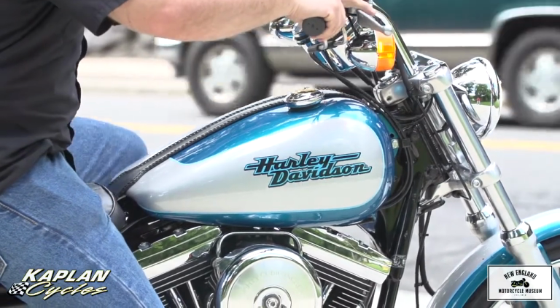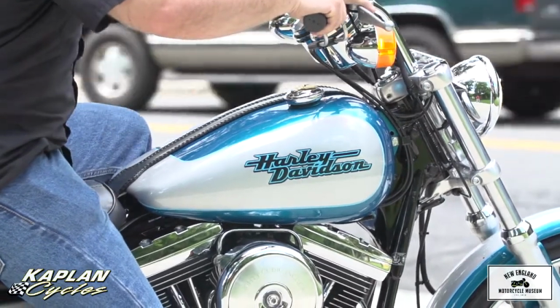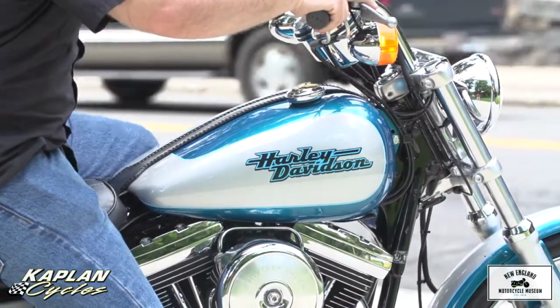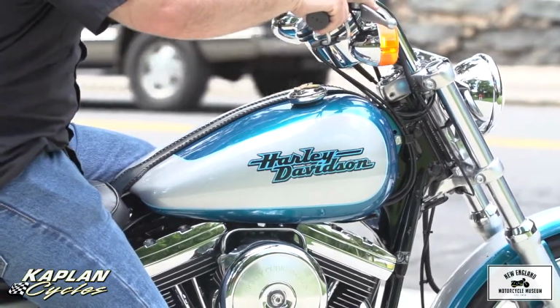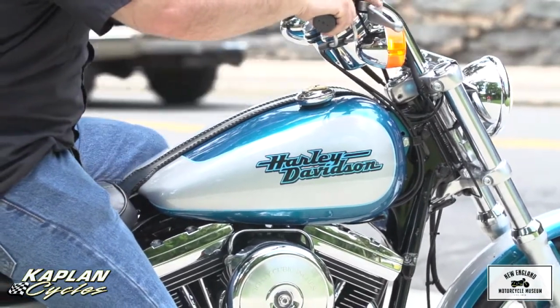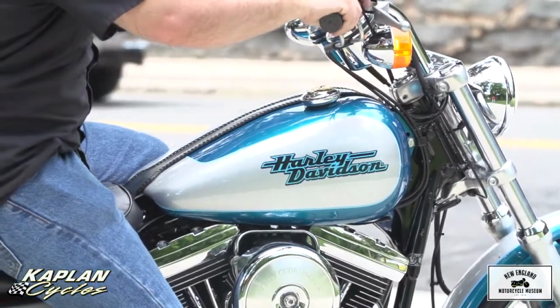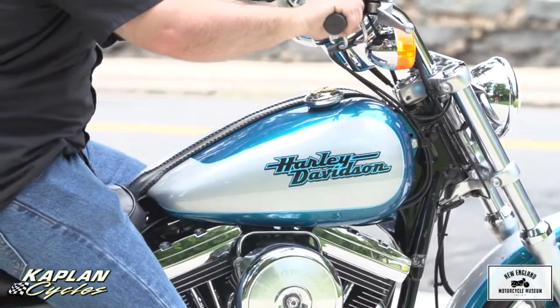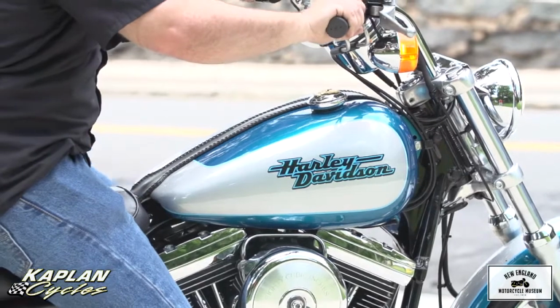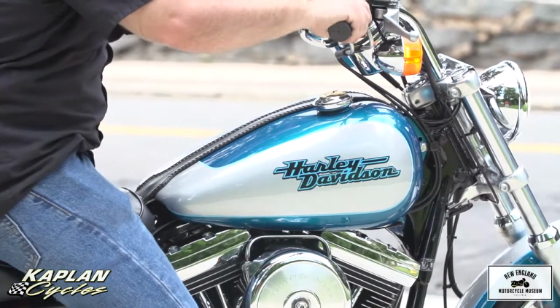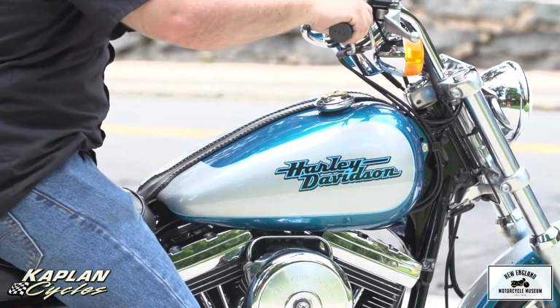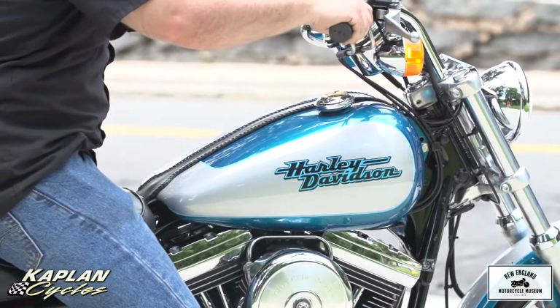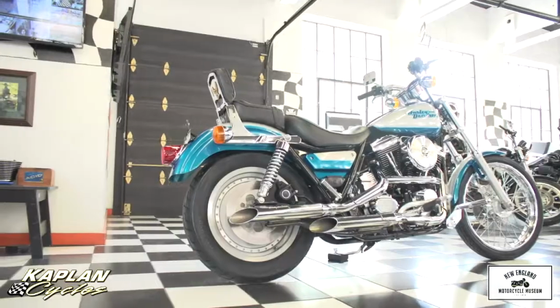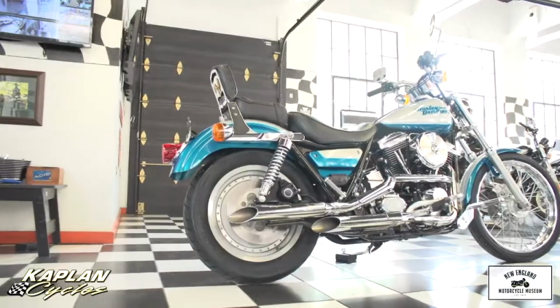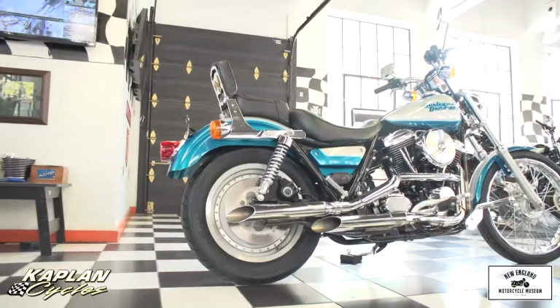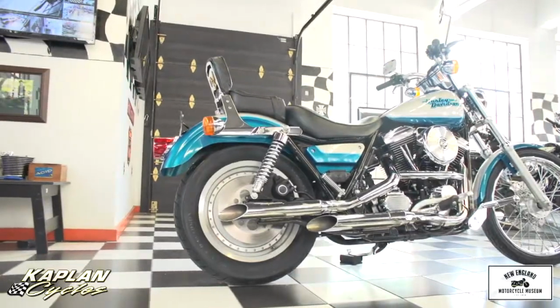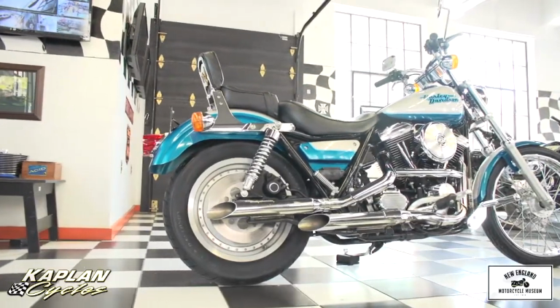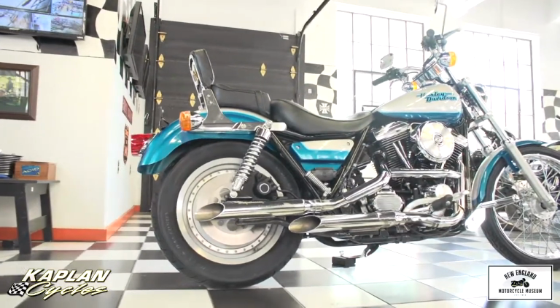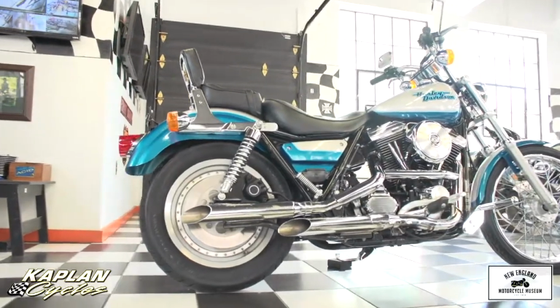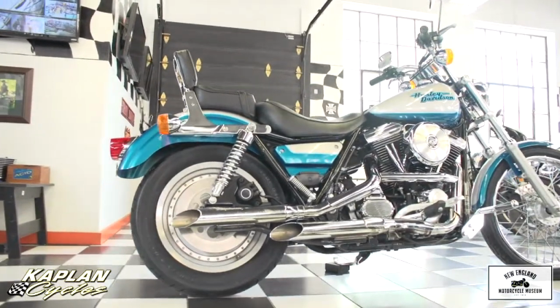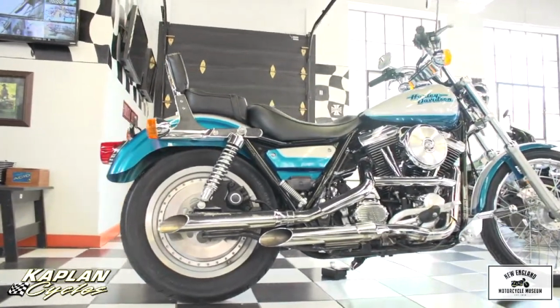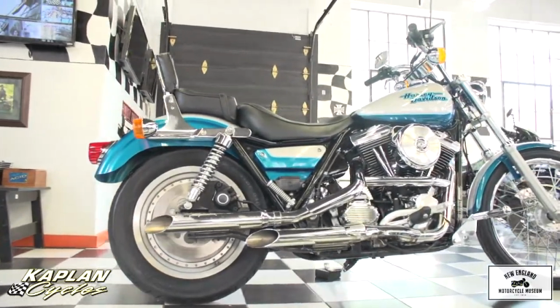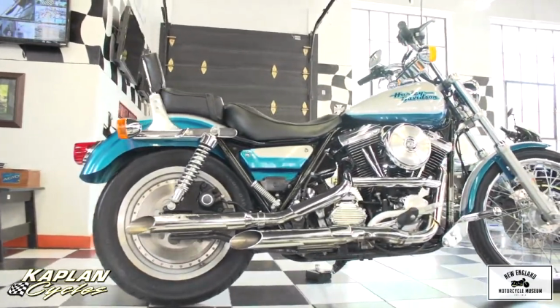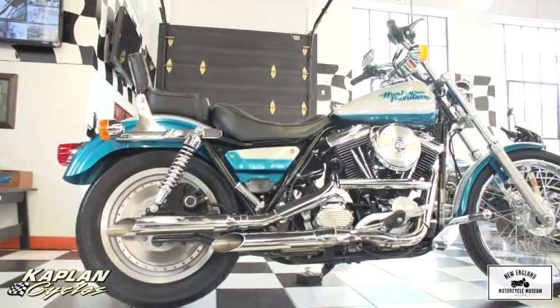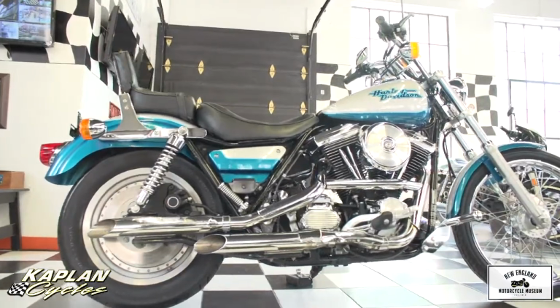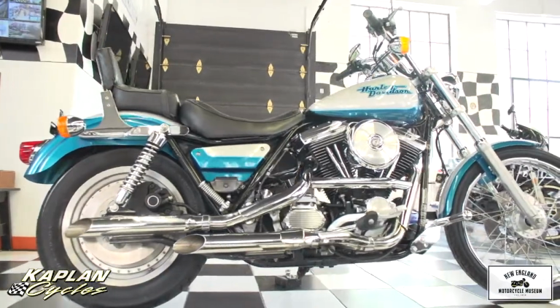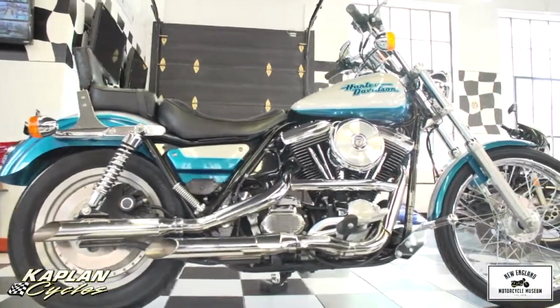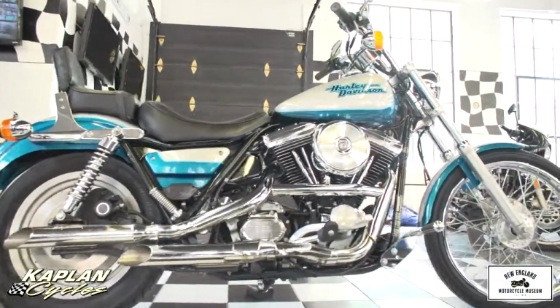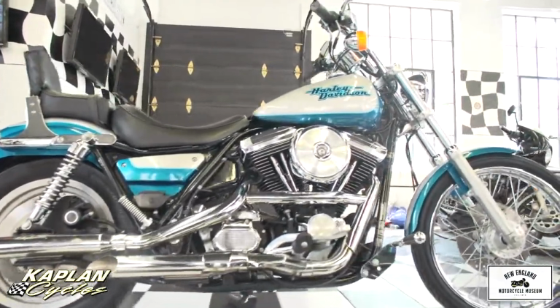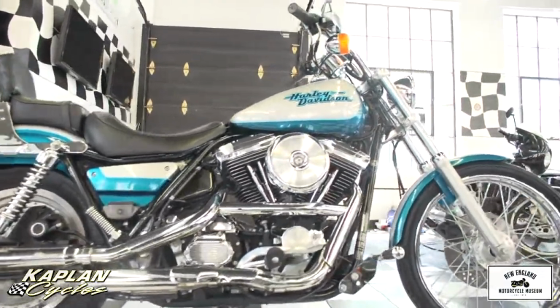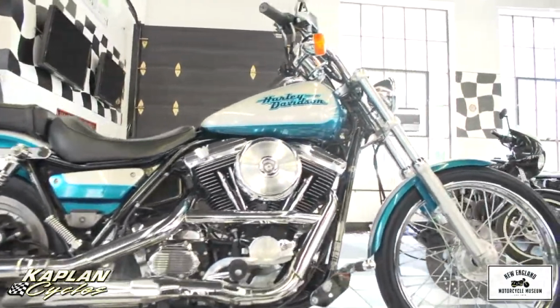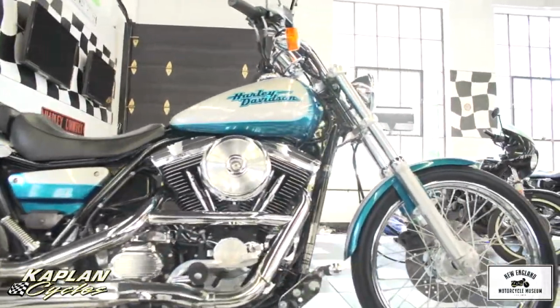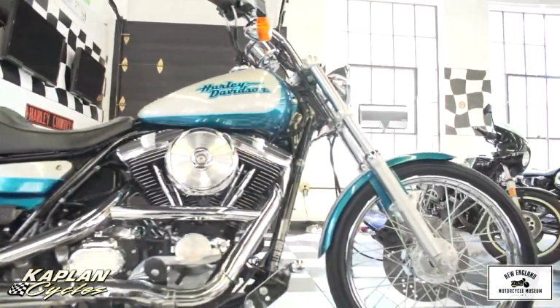This bike has only 10,000 miles on it. It's a two-owner bike, purchased right here in Connecticut, and rarely ridden but carefully maintained. The paint is in absolutely gorgeous condition.